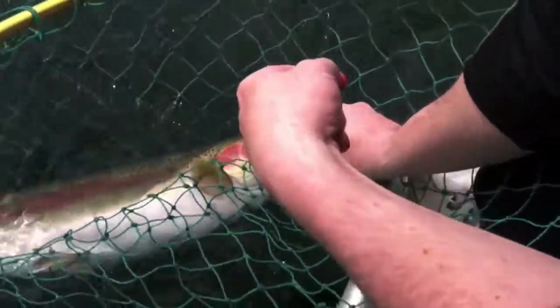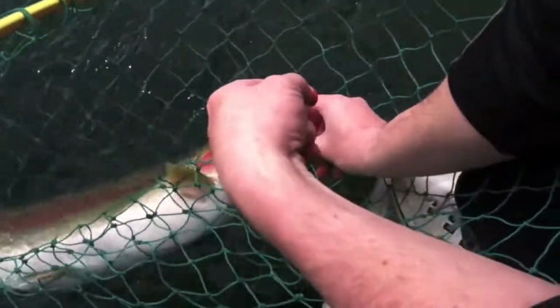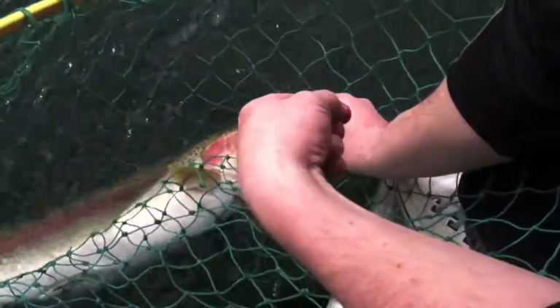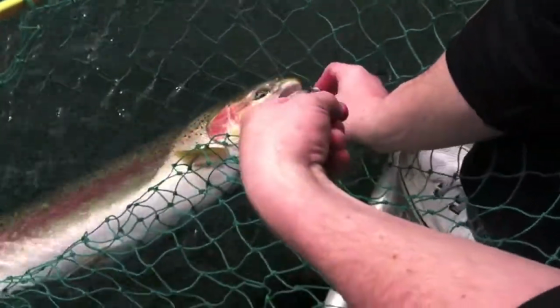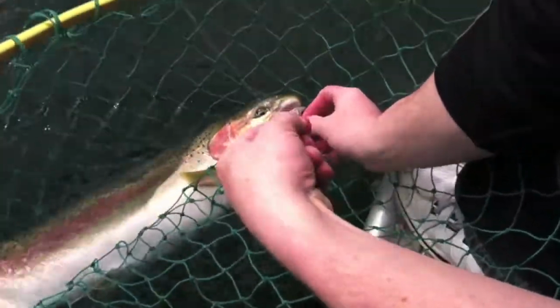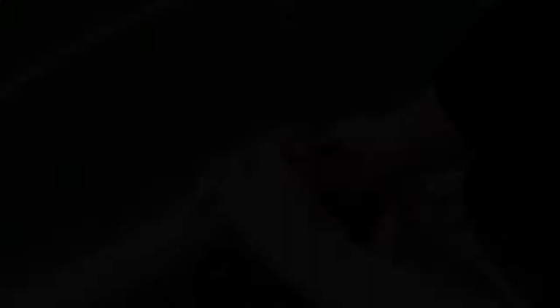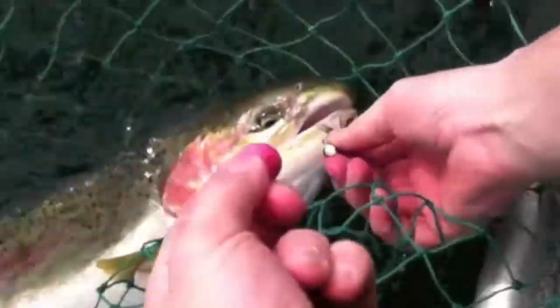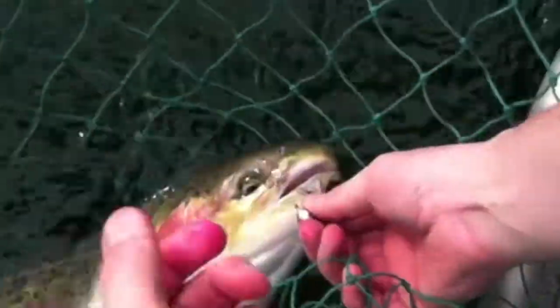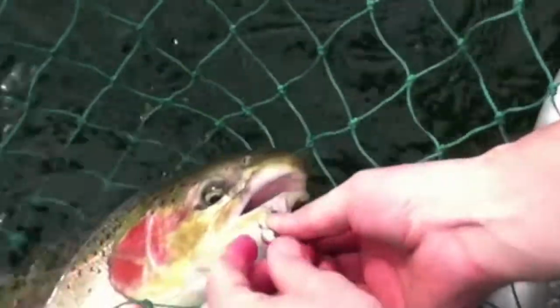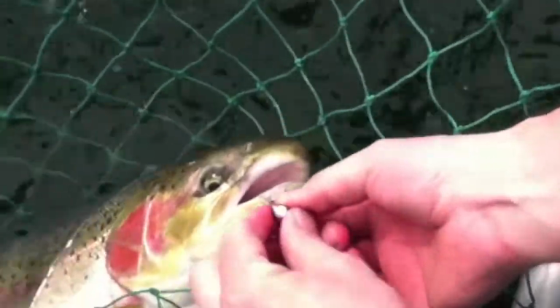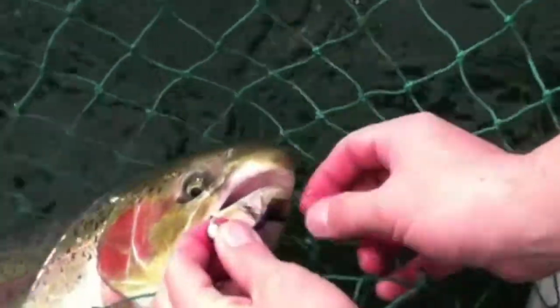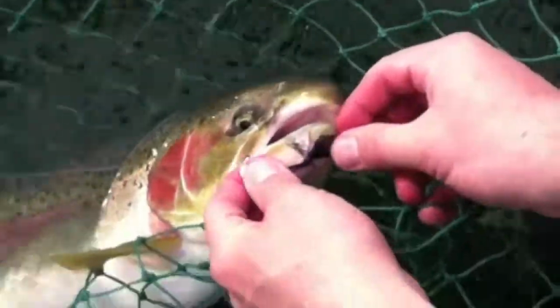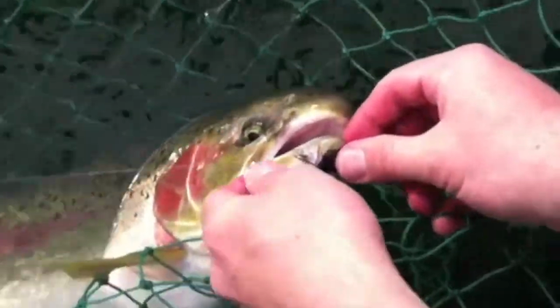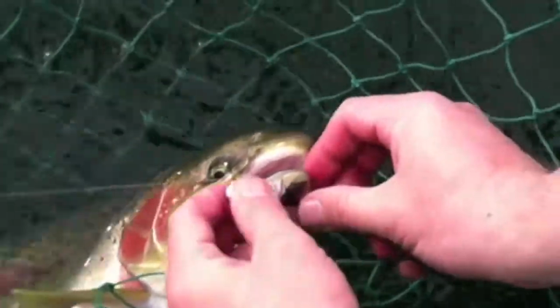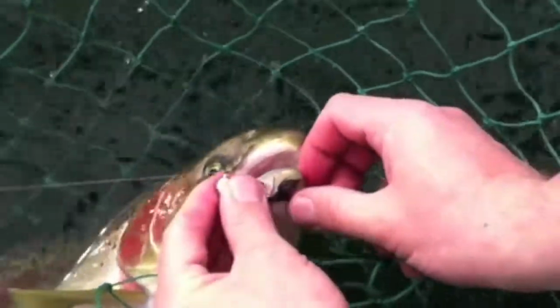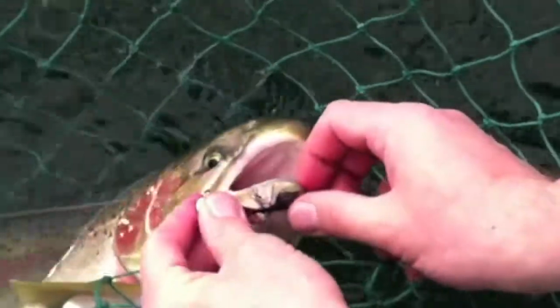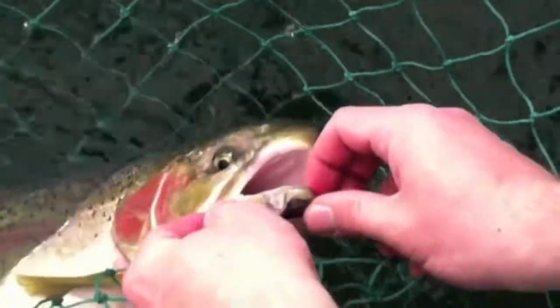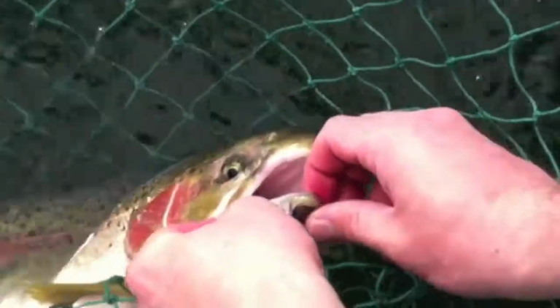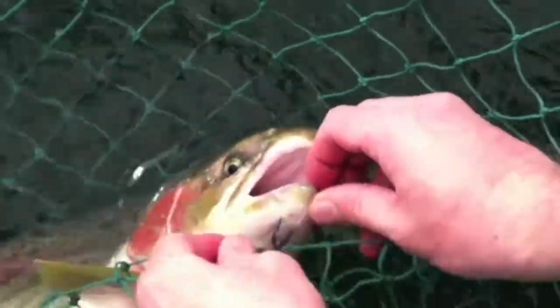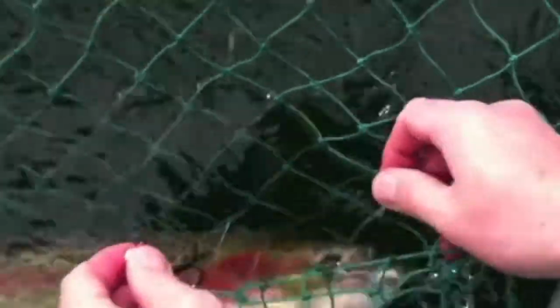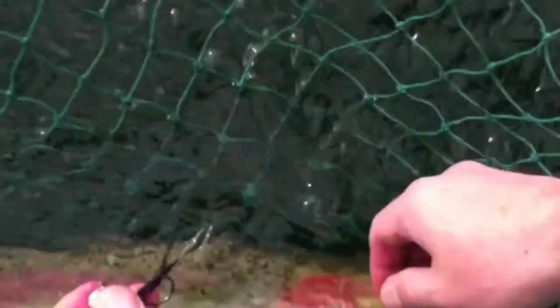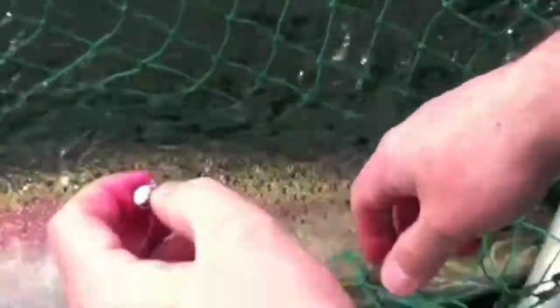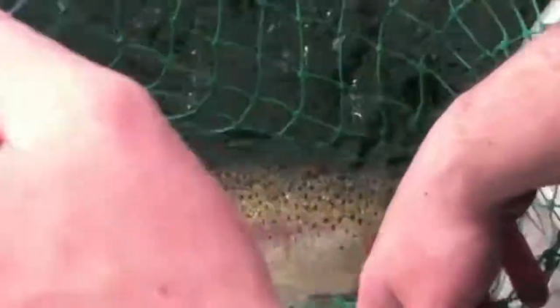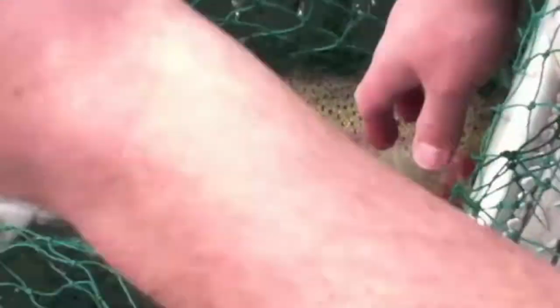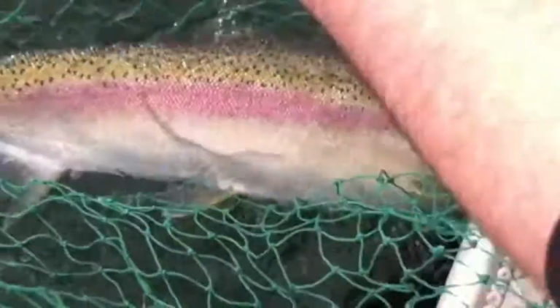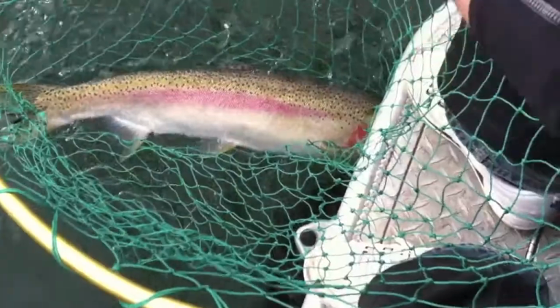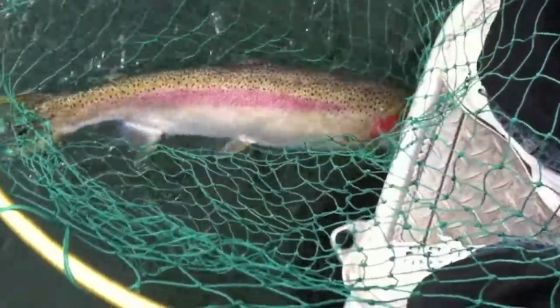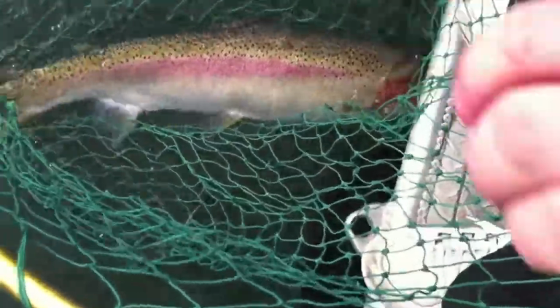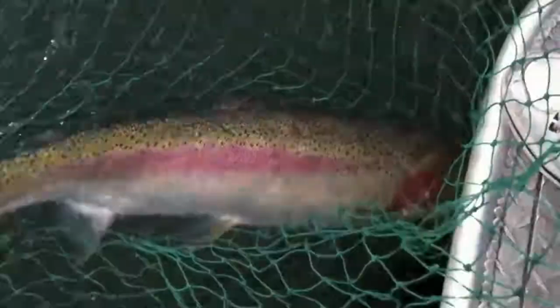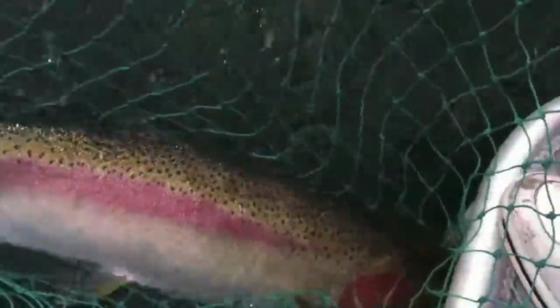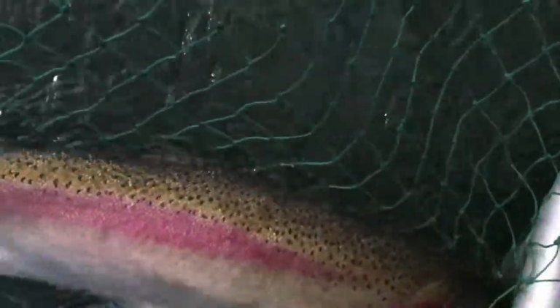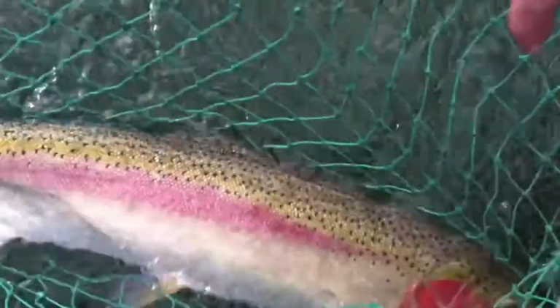Look at that — where I hooked it, Jeremy. She's just barely hooked. Do you think that thing was mouthing it or what, Jeremy? Yeah, not even in the mouth — in the jaw. Not a foul hook.